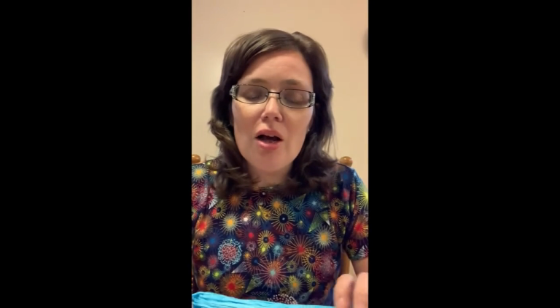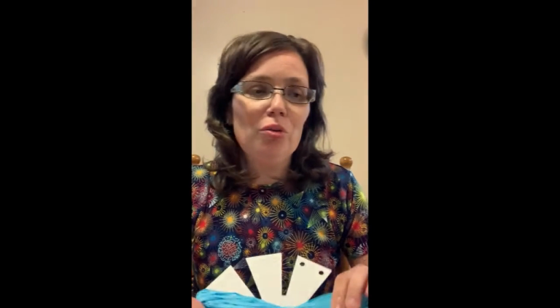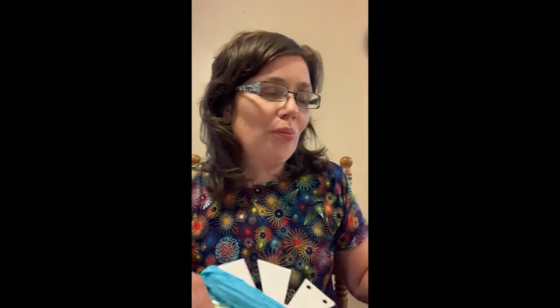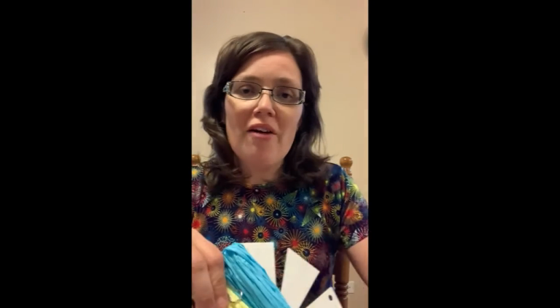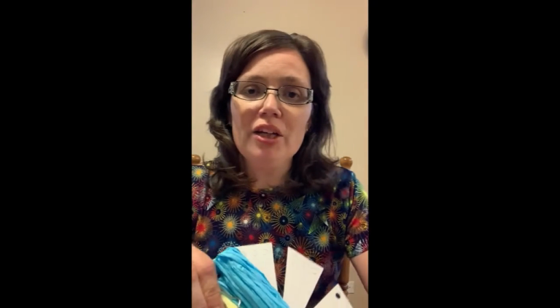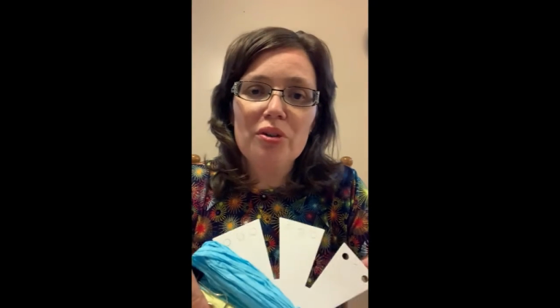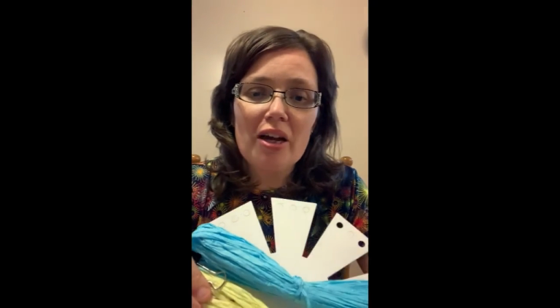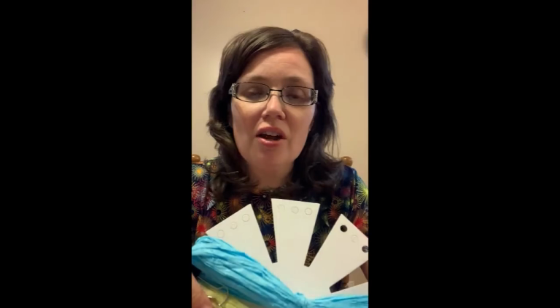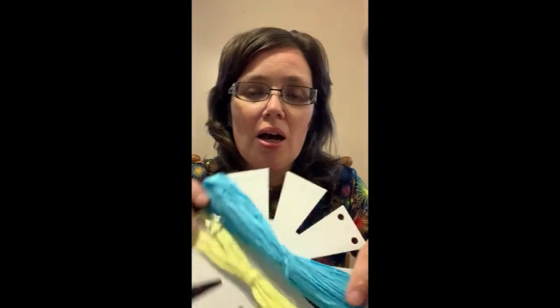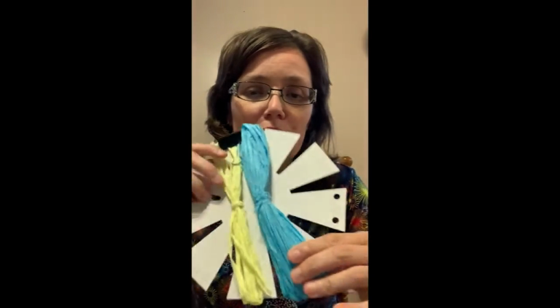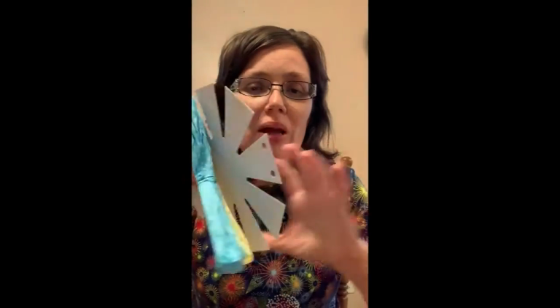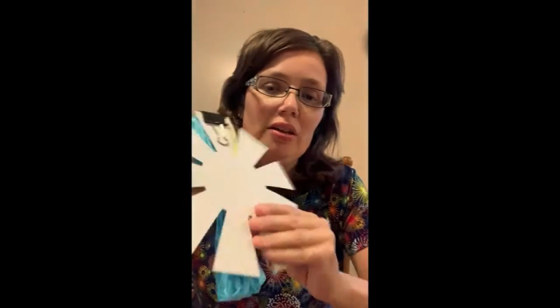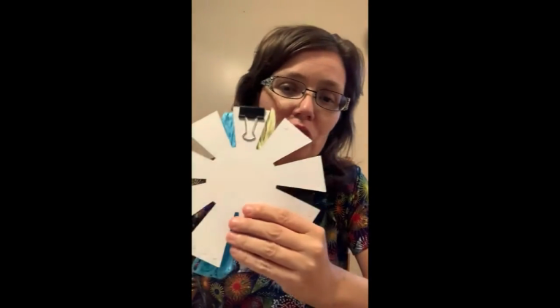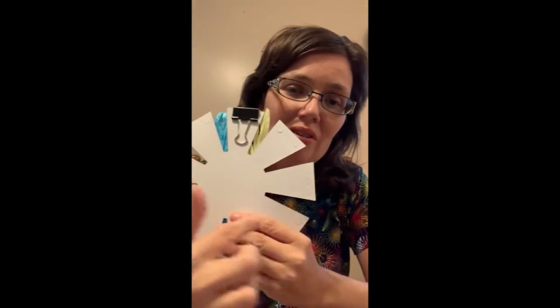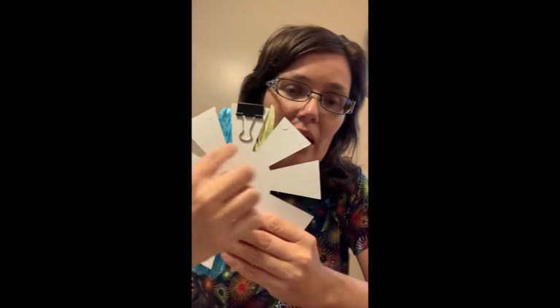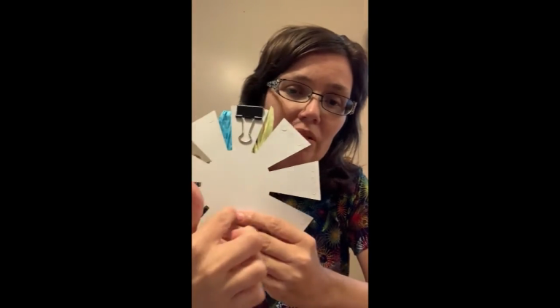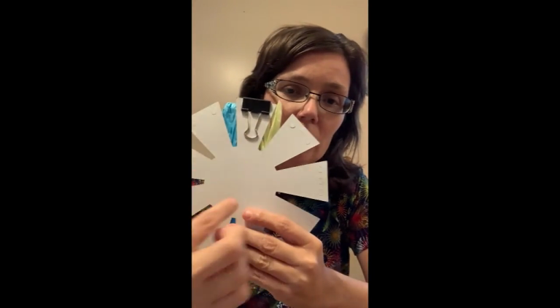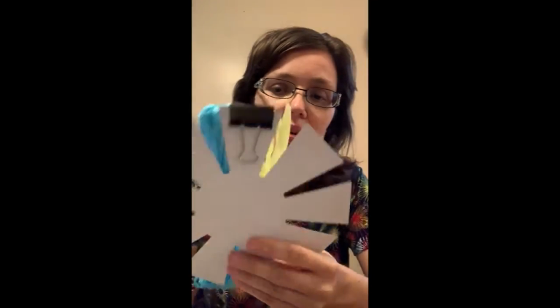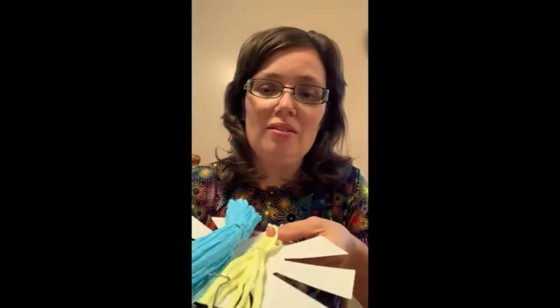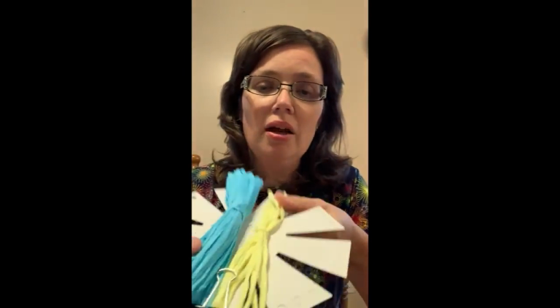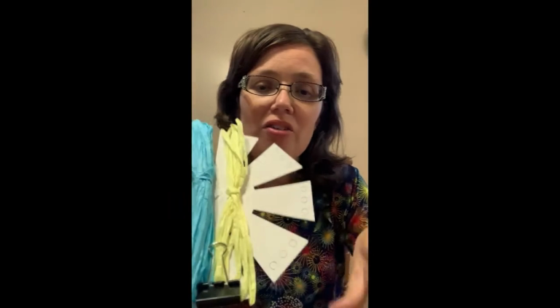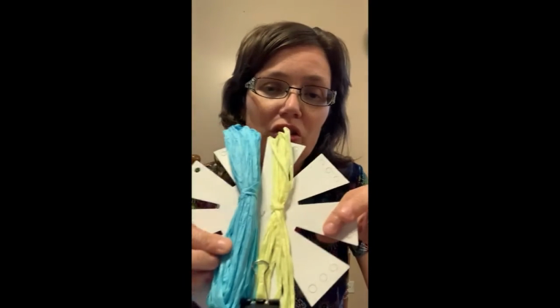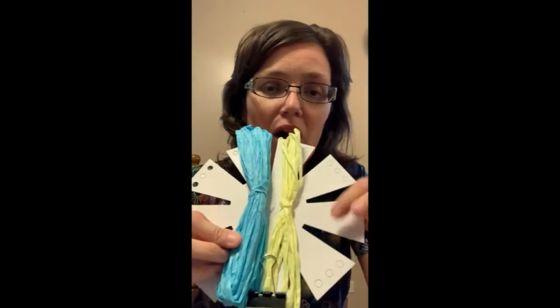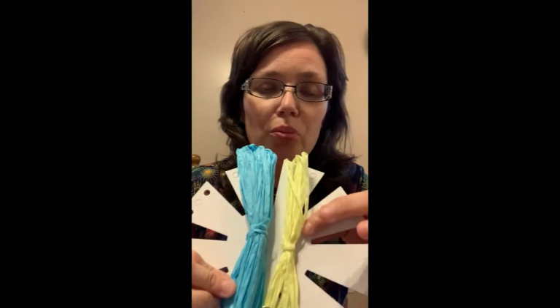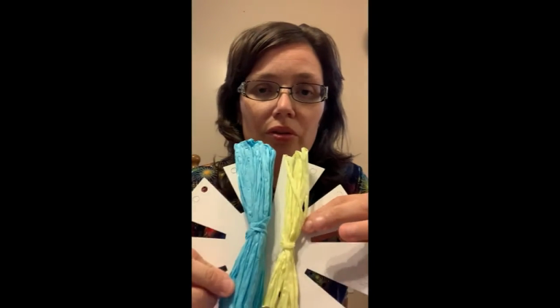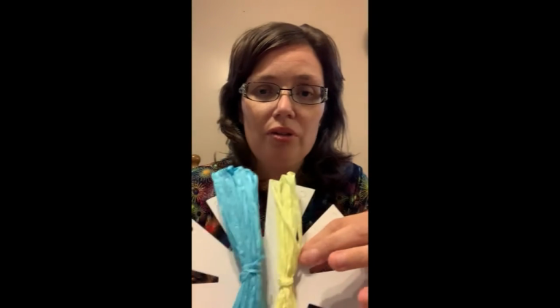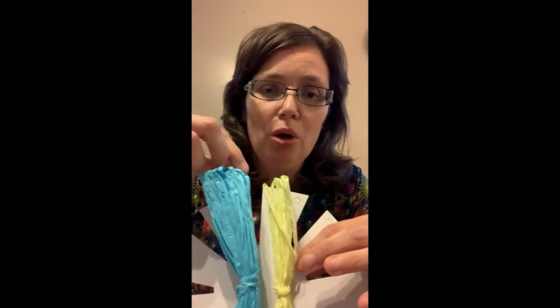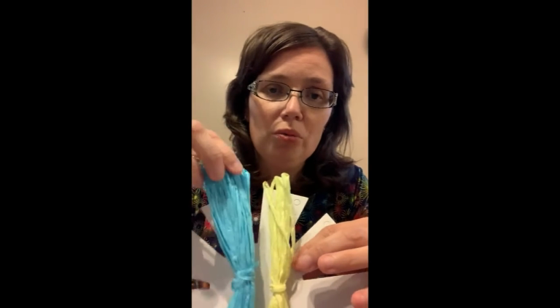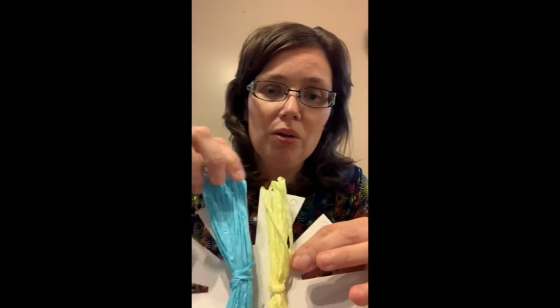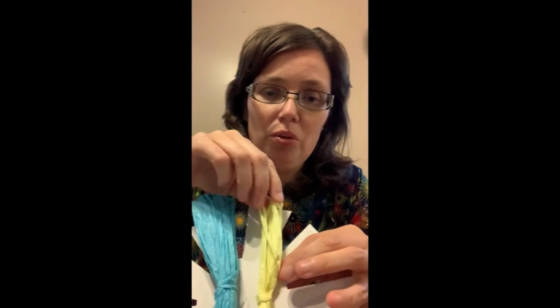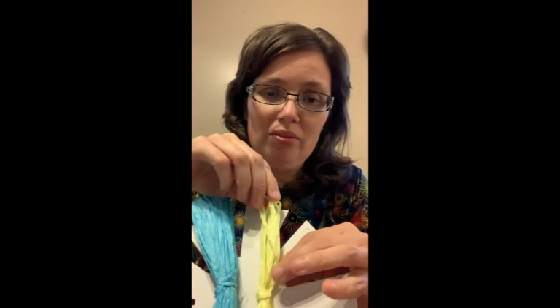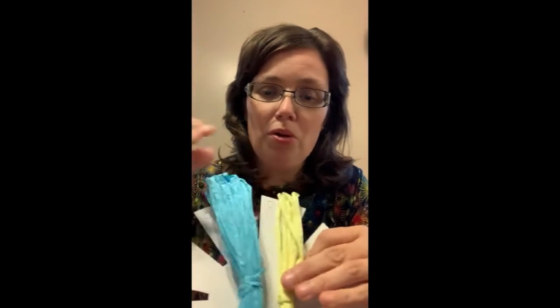In your craft bag, you're going to find your basket, which is this flat piece here that looks kind of like a sun, and attached to it are two bundles of raffia — one big bundle and one small bundle.